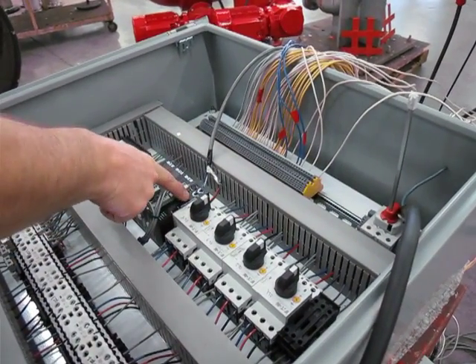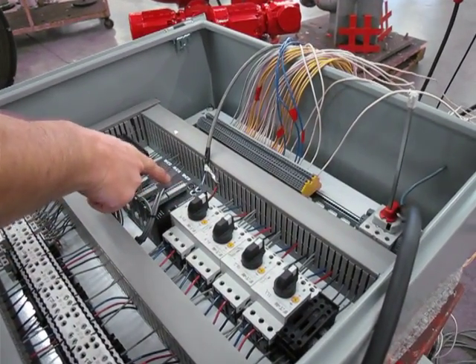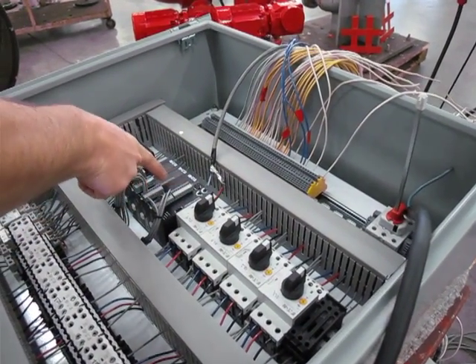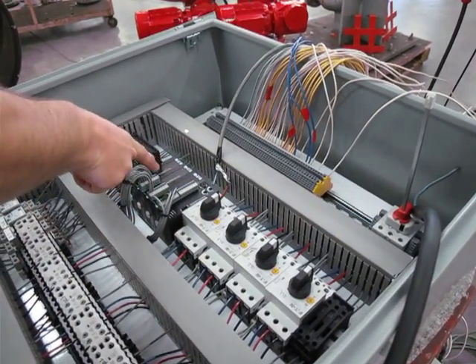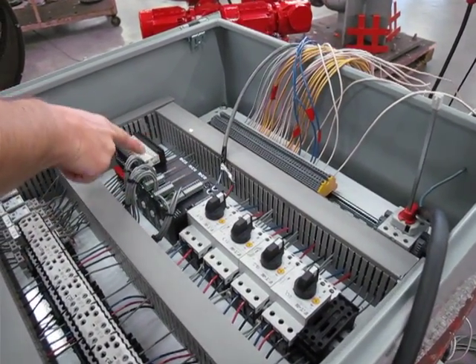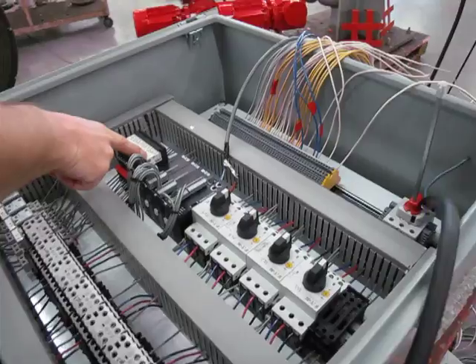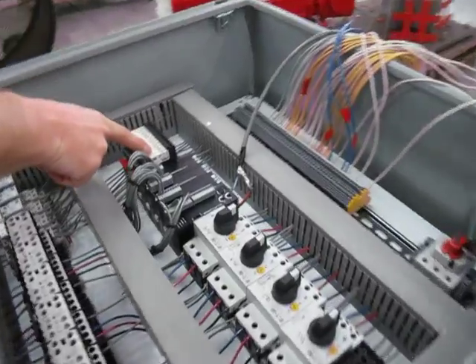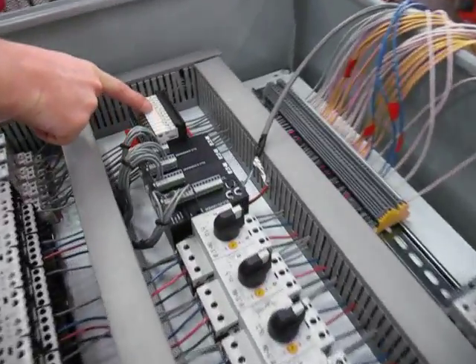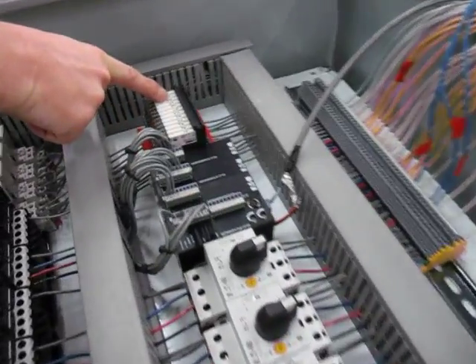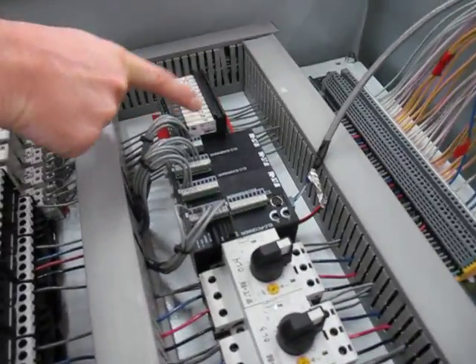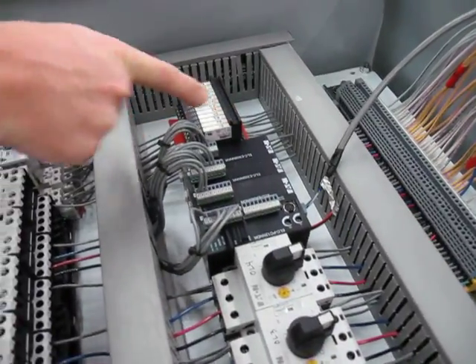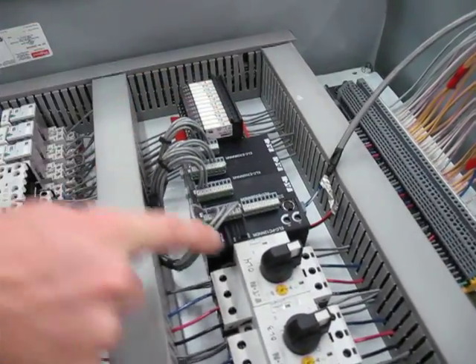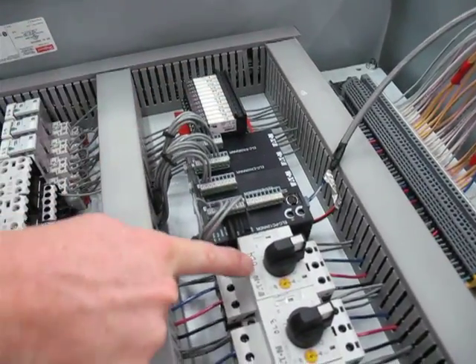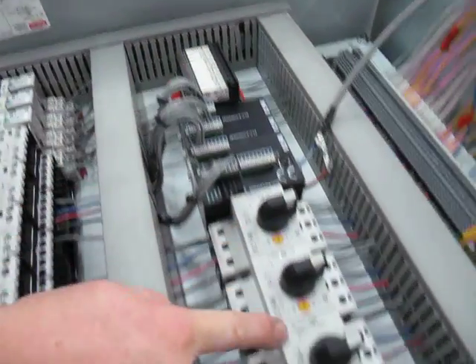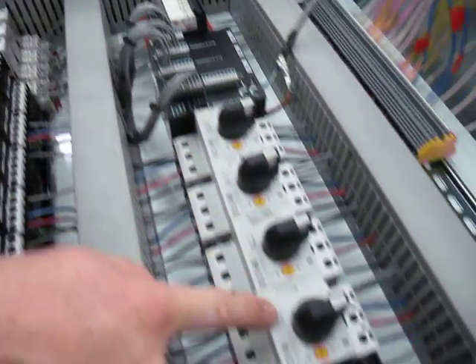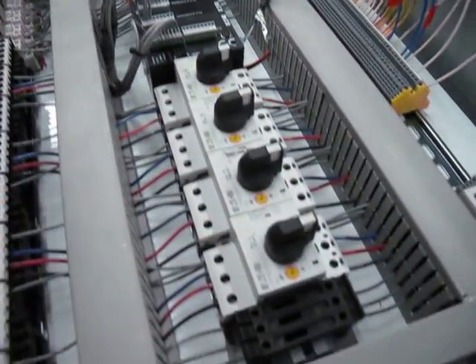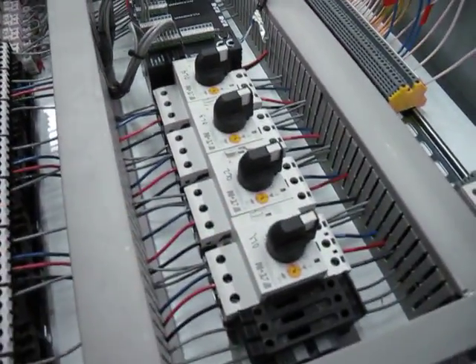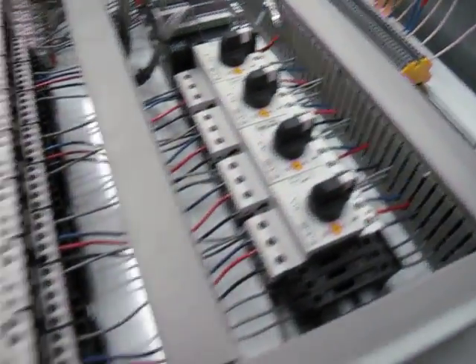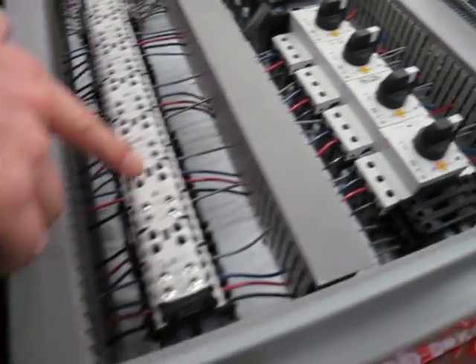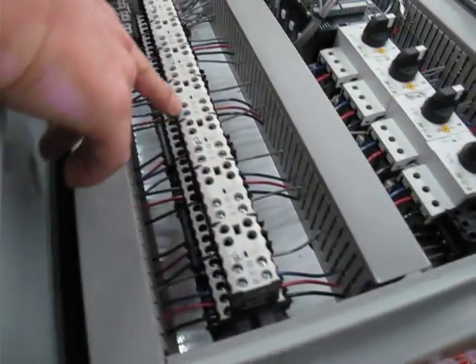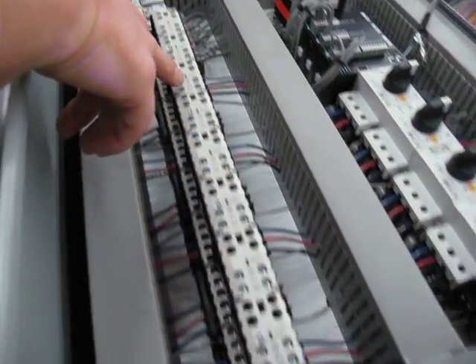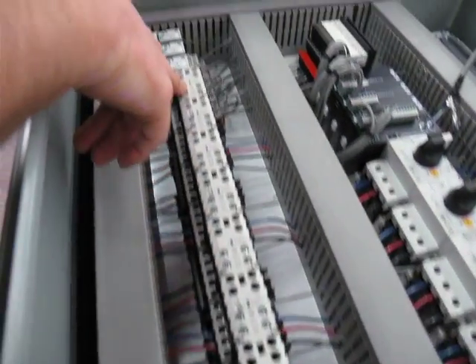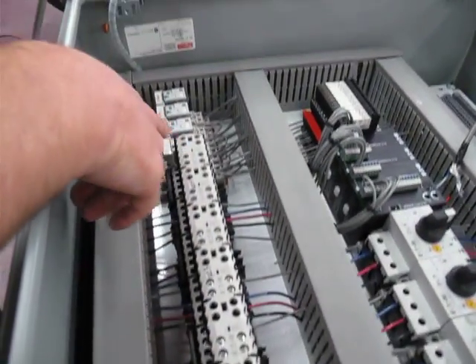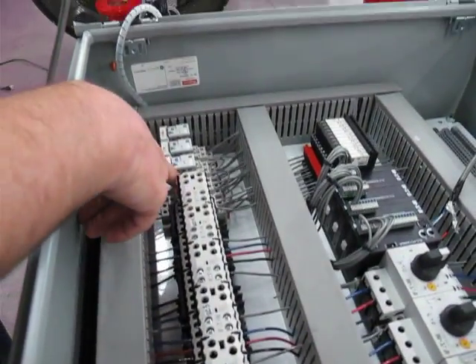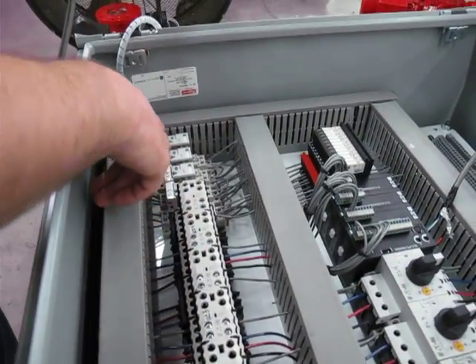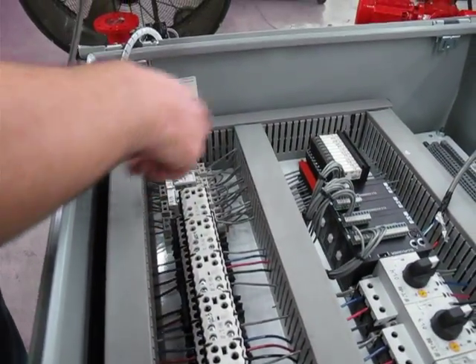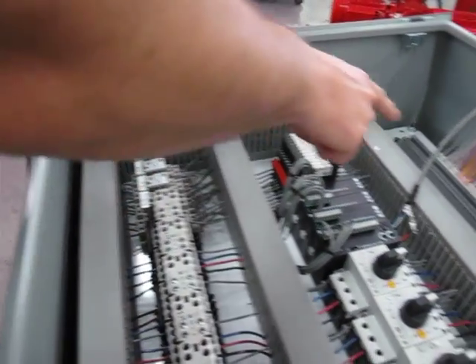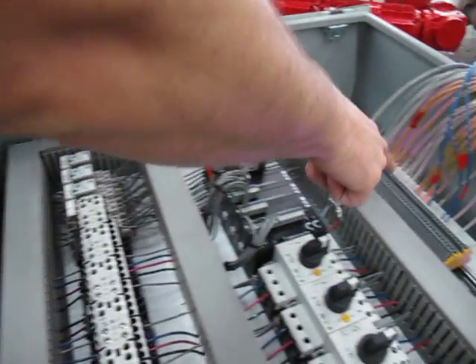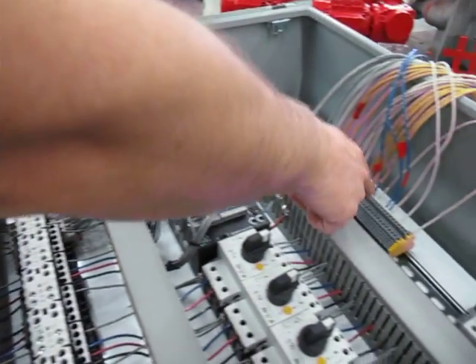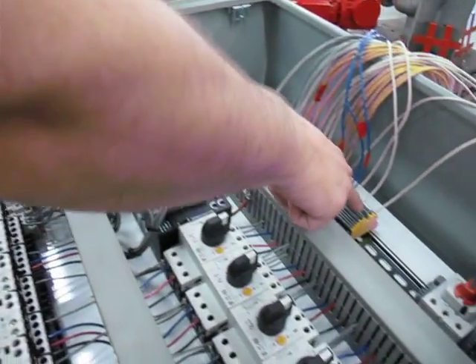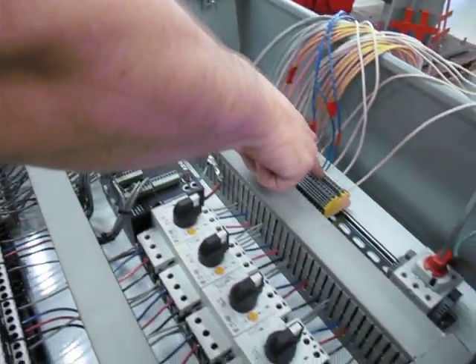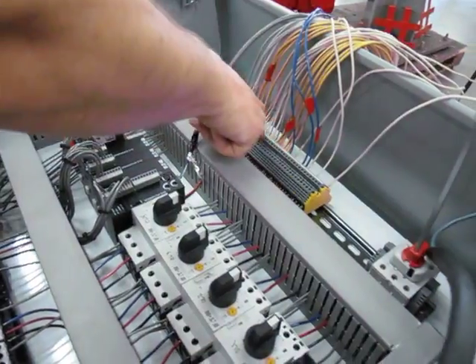This is your PLC unit, your relays that interface with the PLC, monitor overloads, monitor forward and reversing contactors, nozzle relays. All your terminal strips are properly labeled.